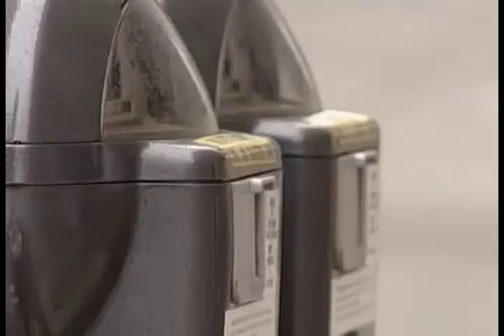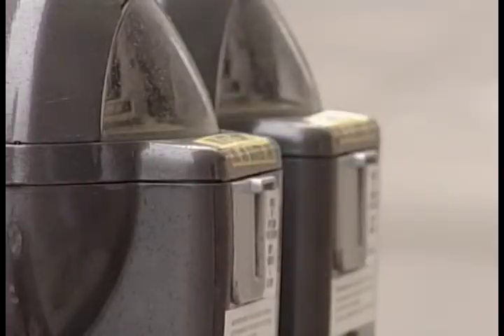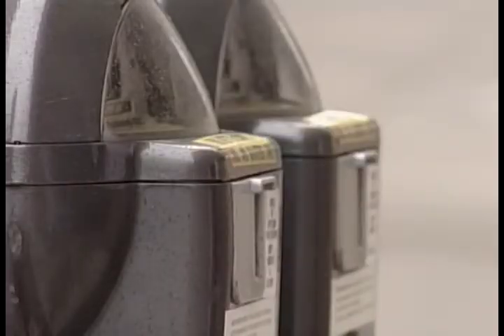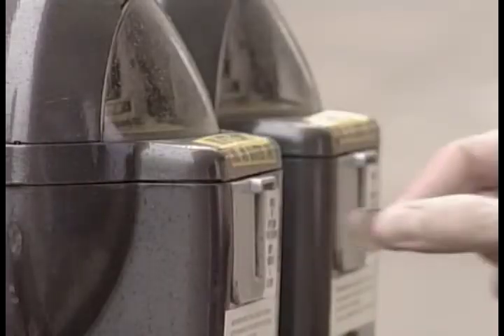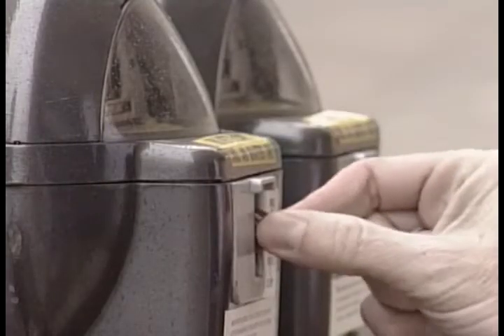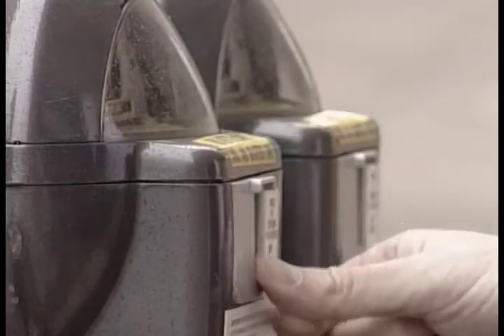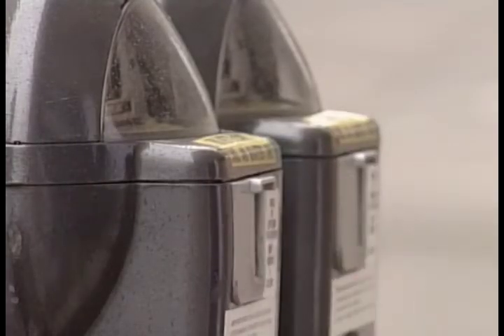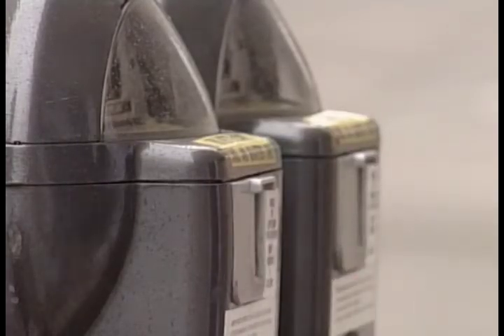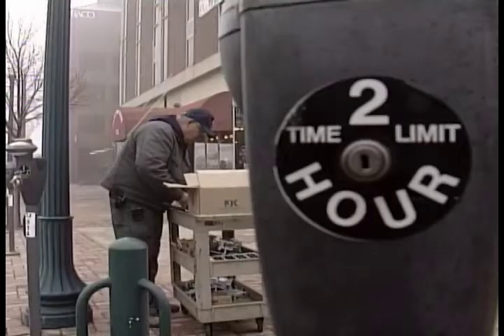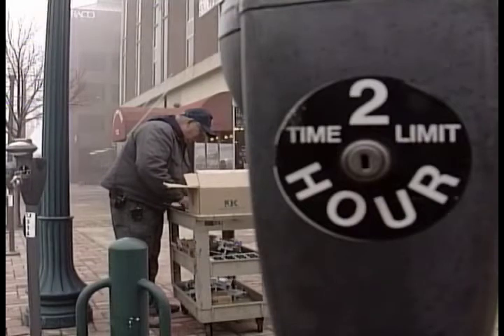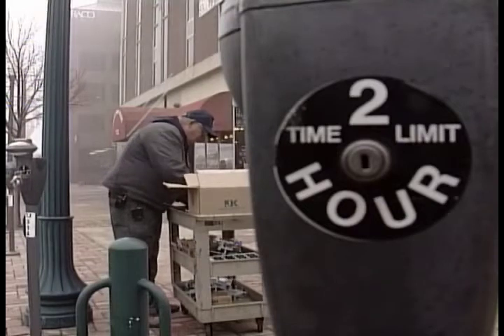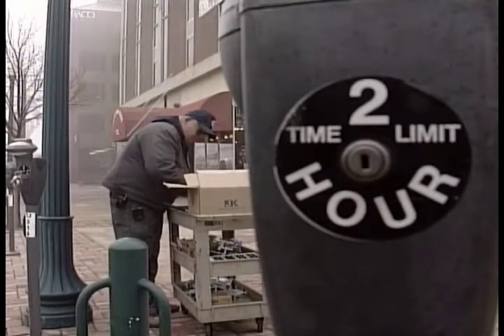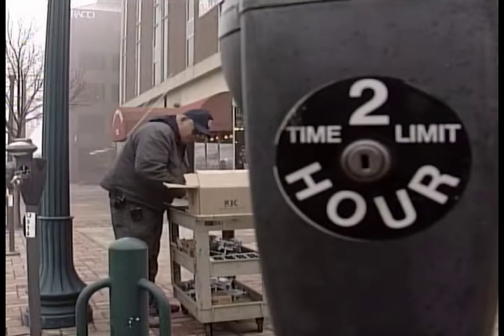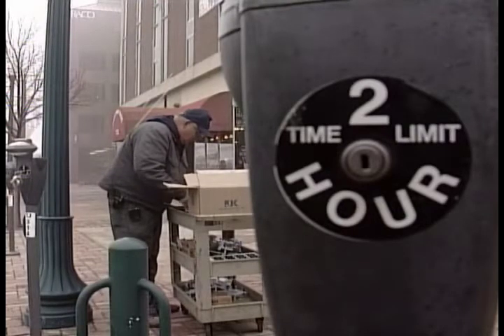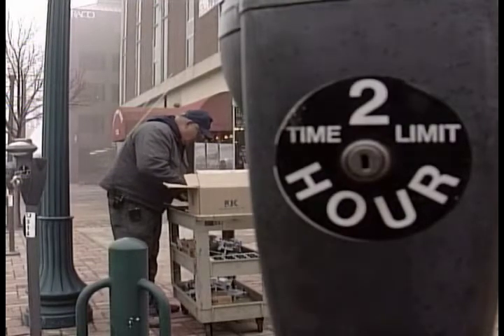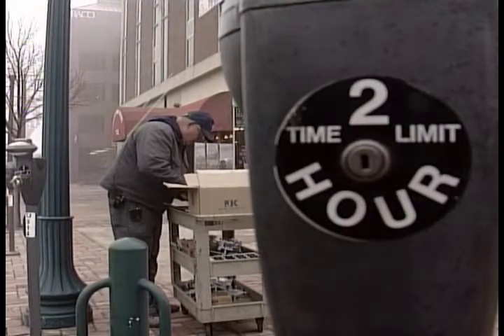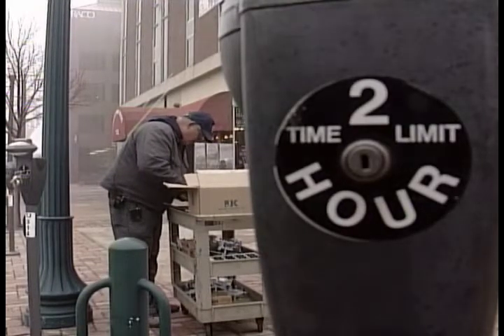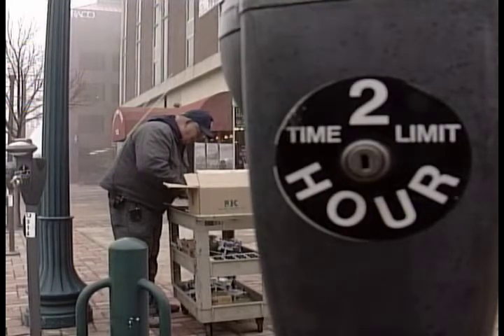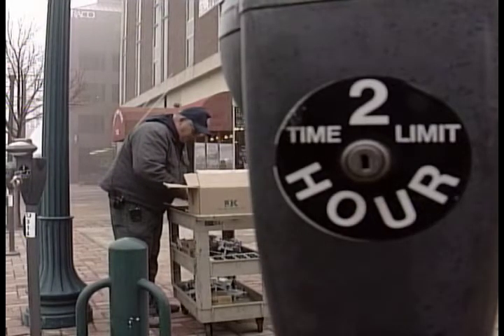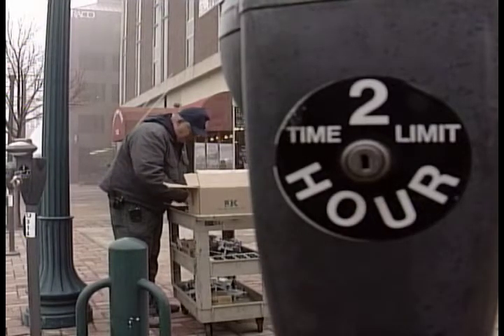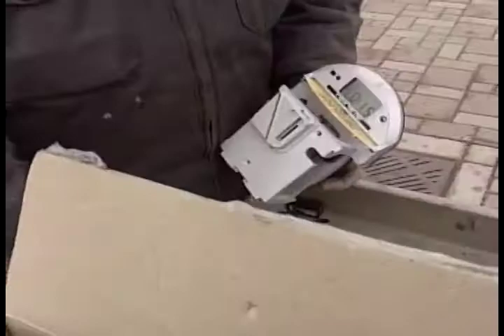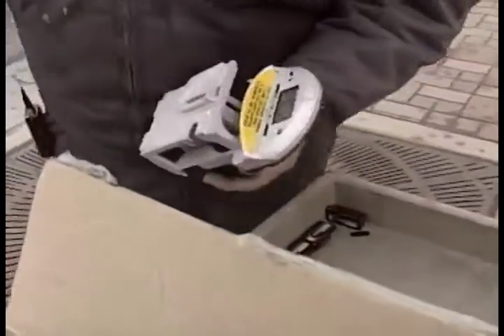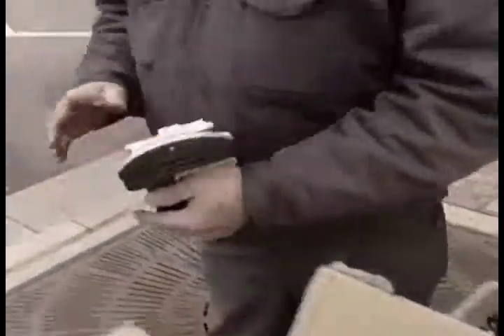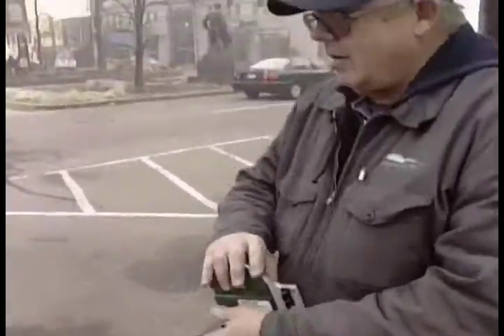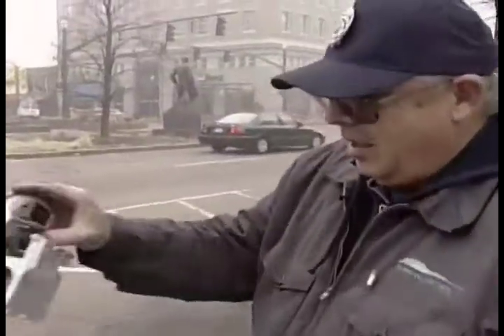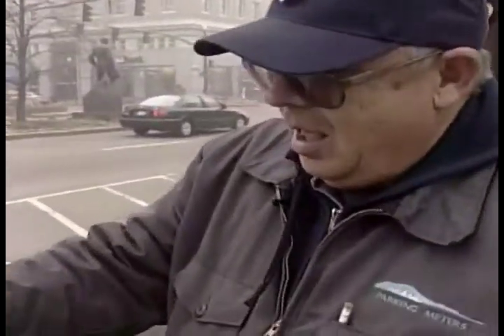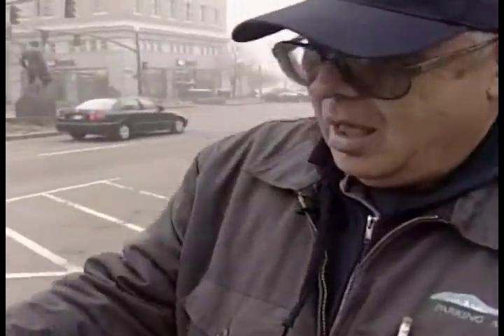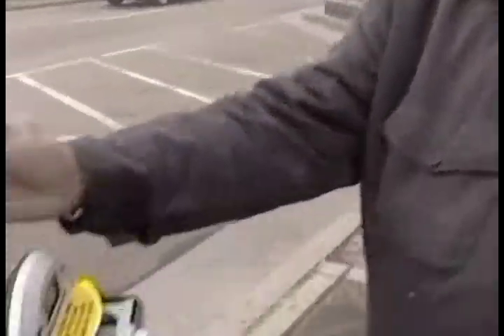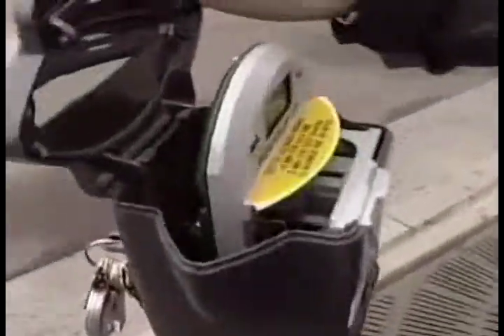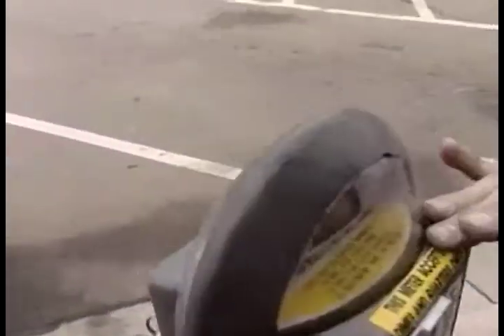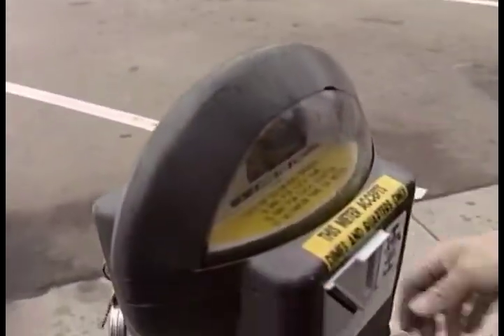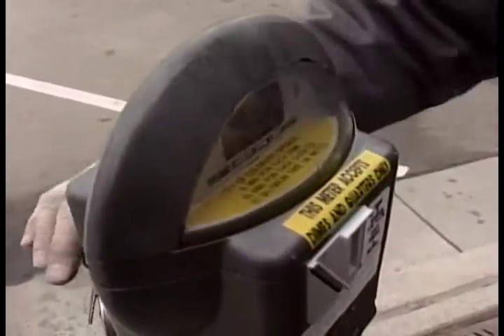It also reduces the amount of change meter maintenance crews have to gather. It's going to make it a little easier on us too — when we collect it, hopefully it won't be so heavy. Before the load gets lighter, the big task of installation has to be complete. And we're done.